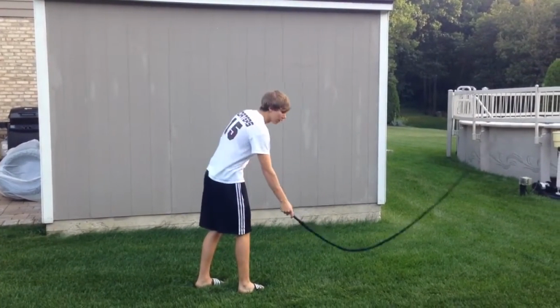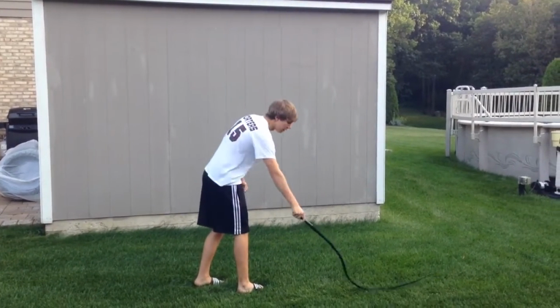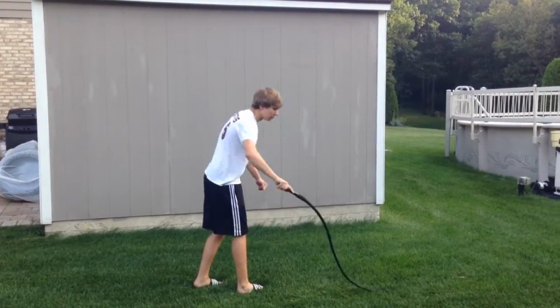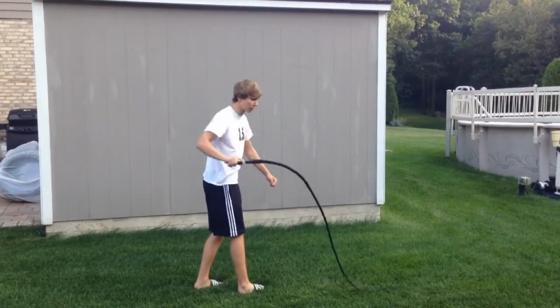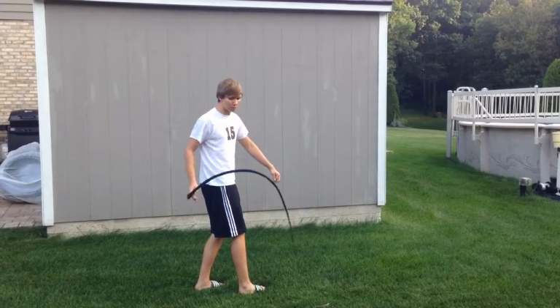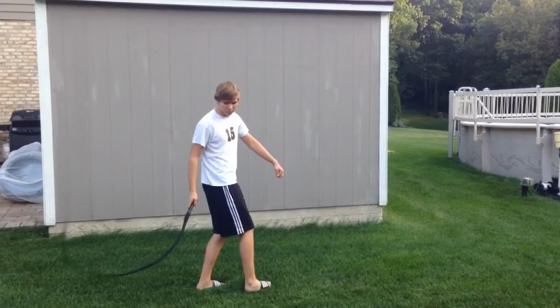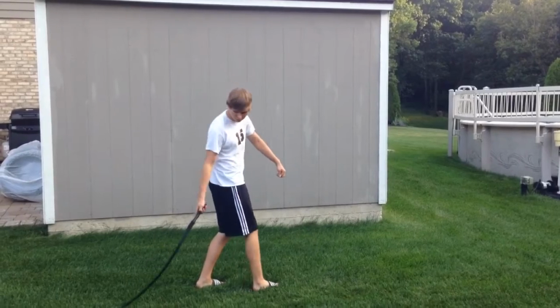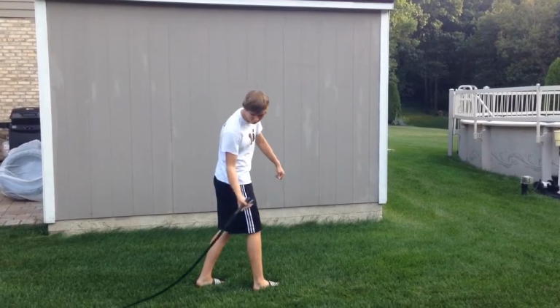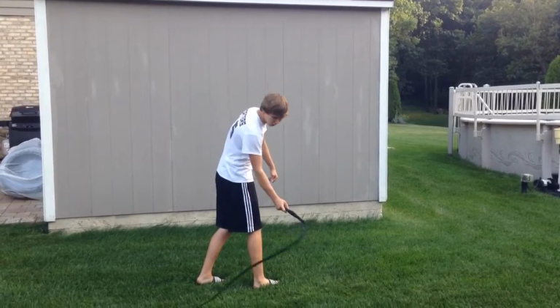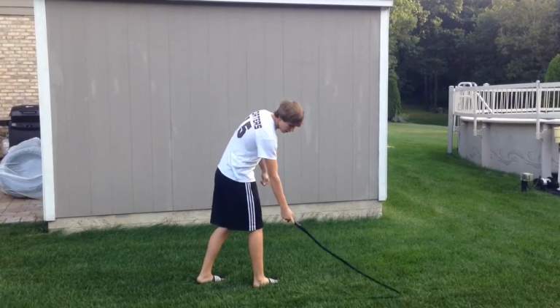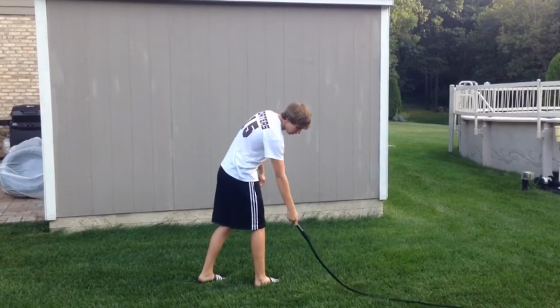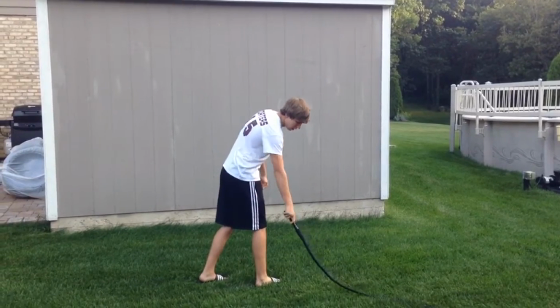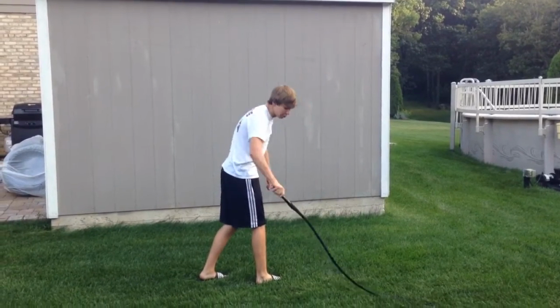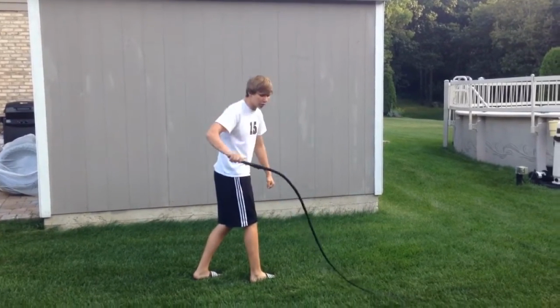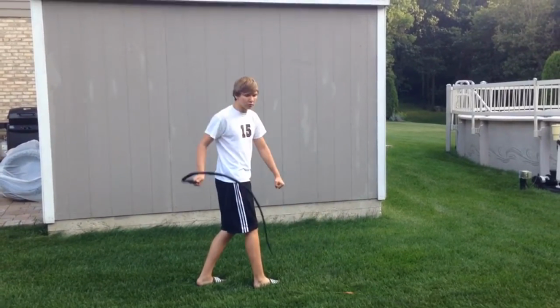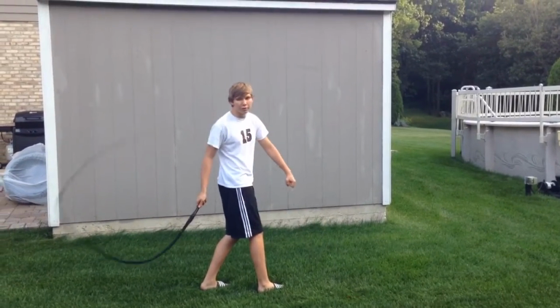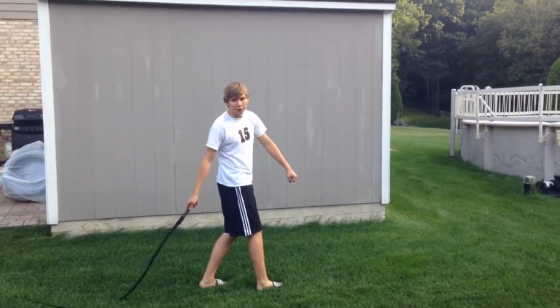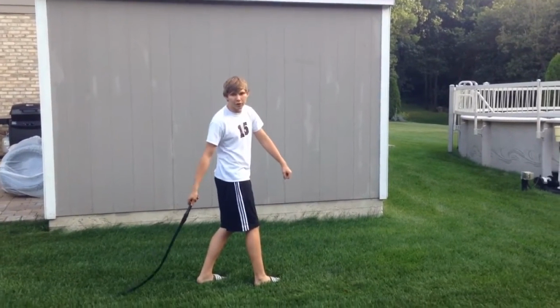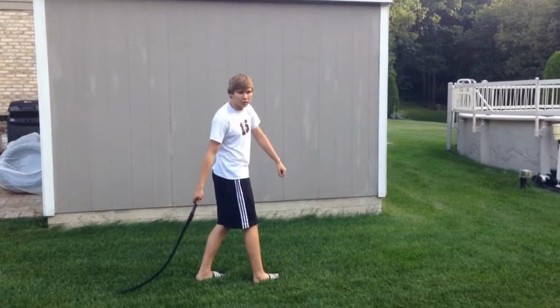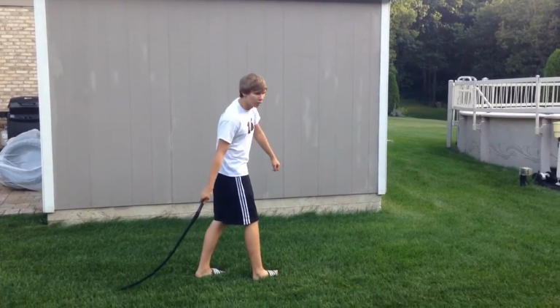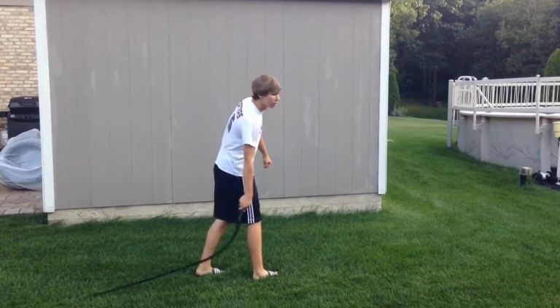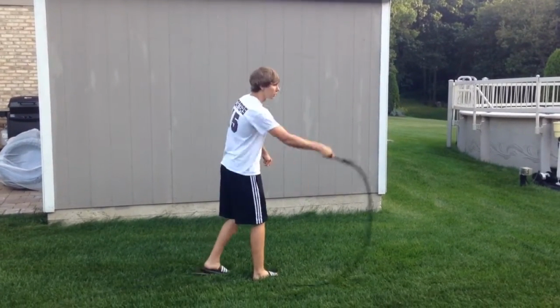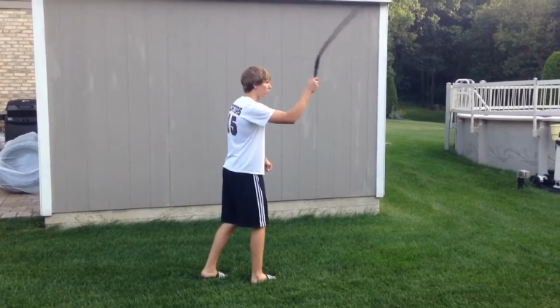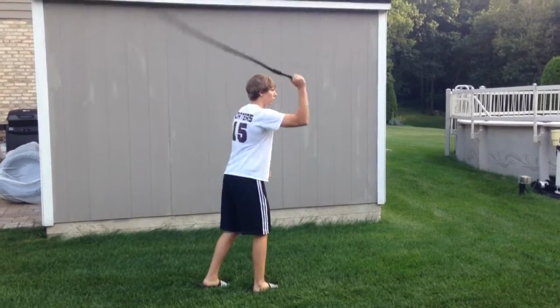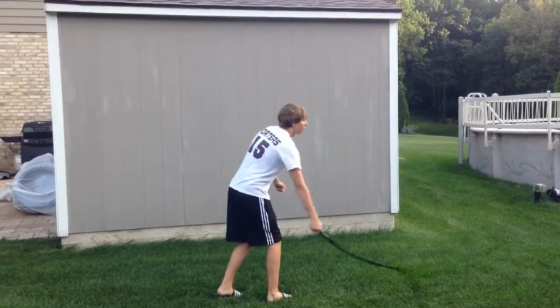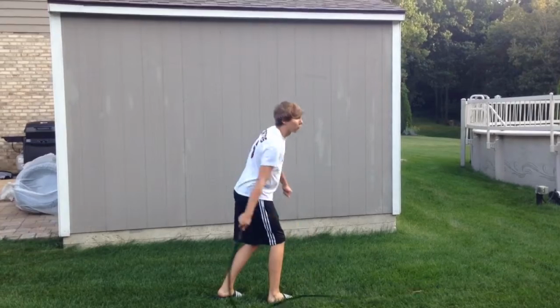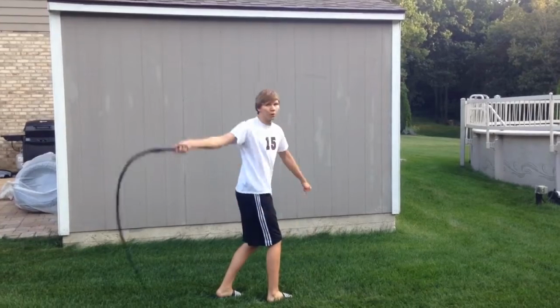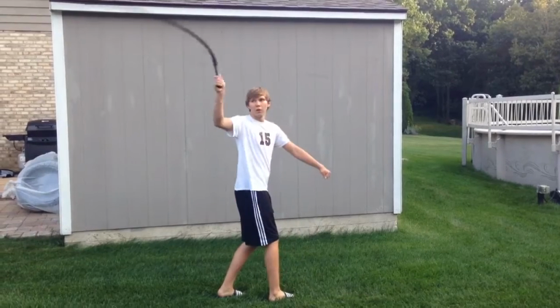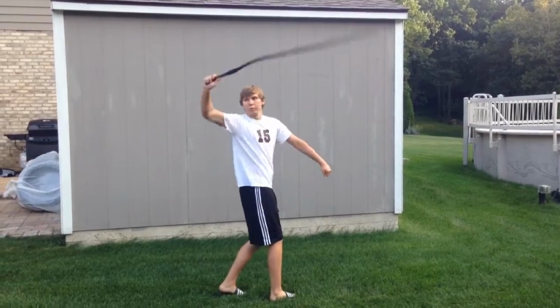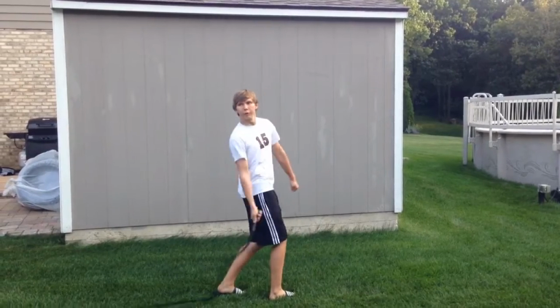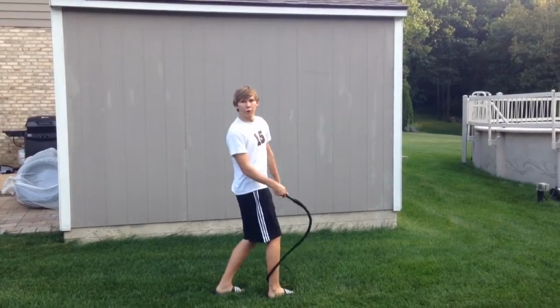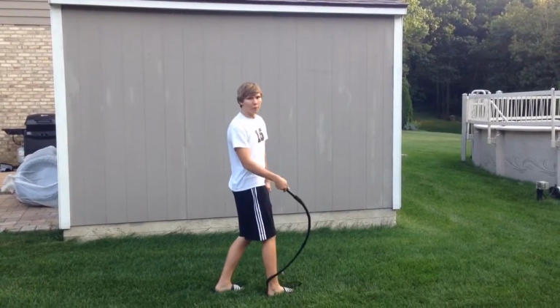And then you put them together, and you have what we call a slow figure eight — forward, back.